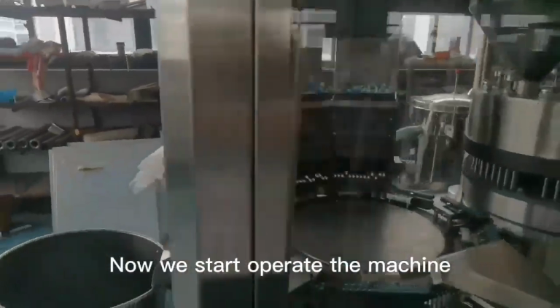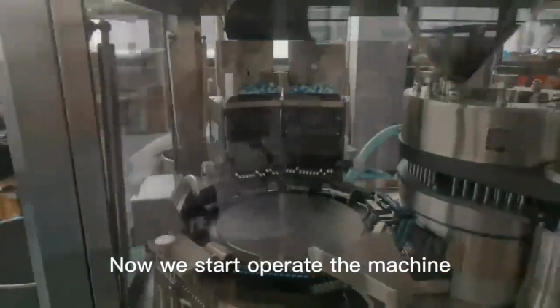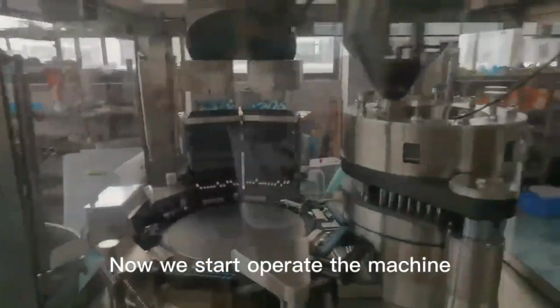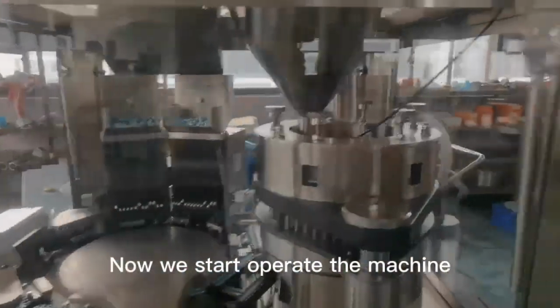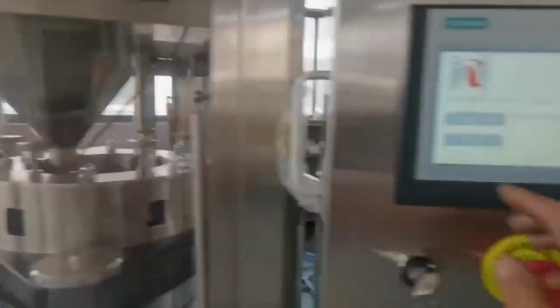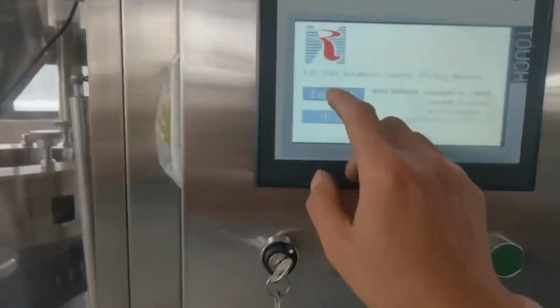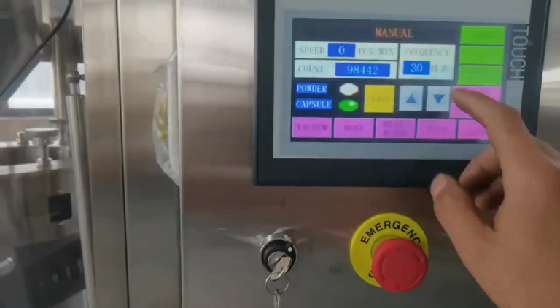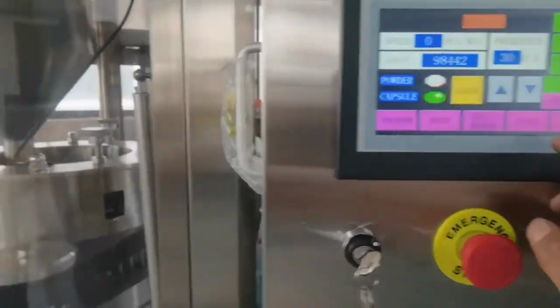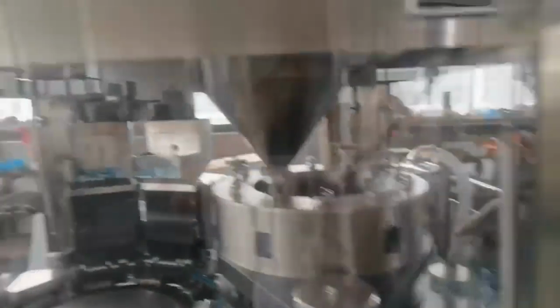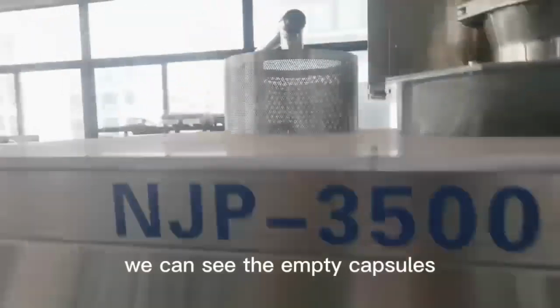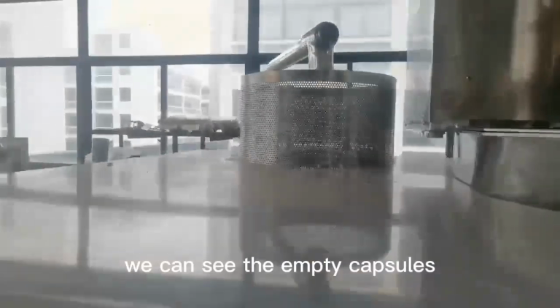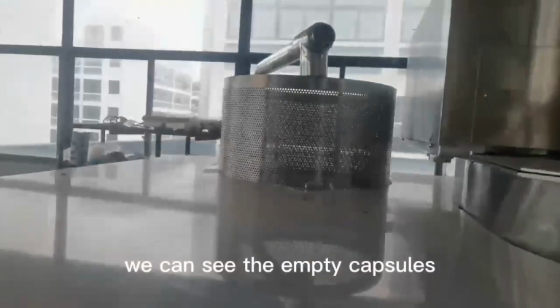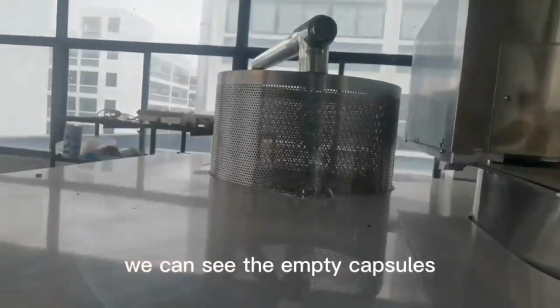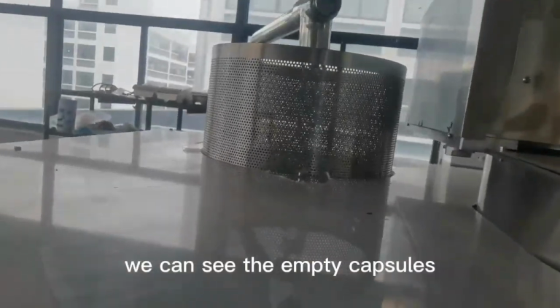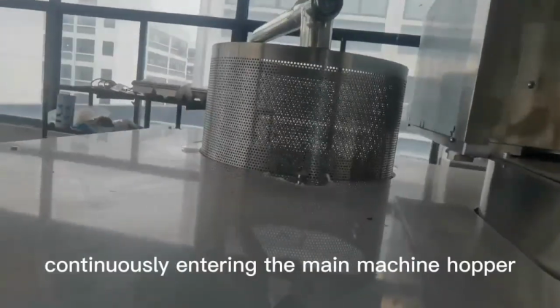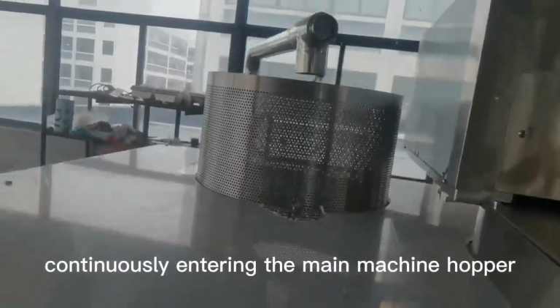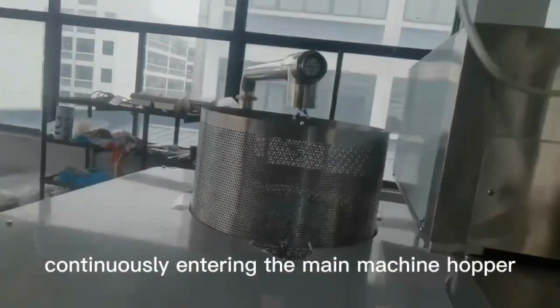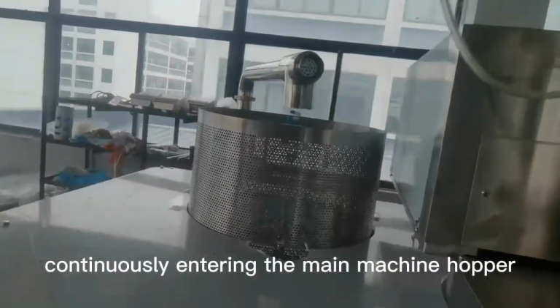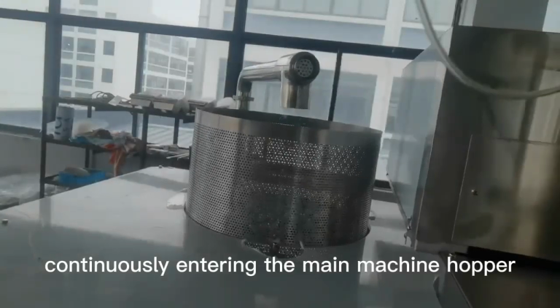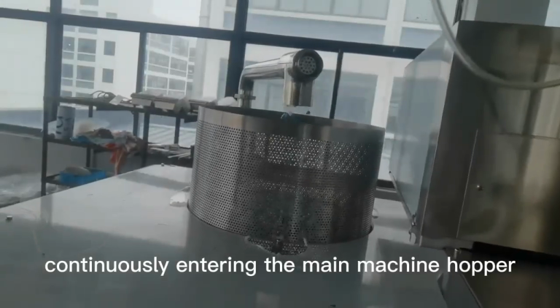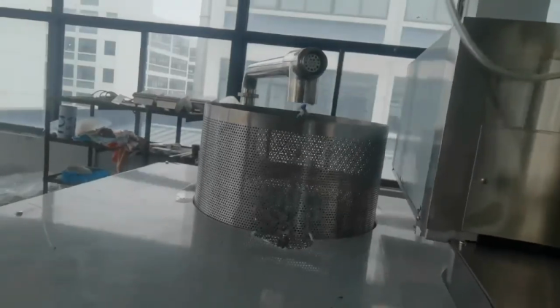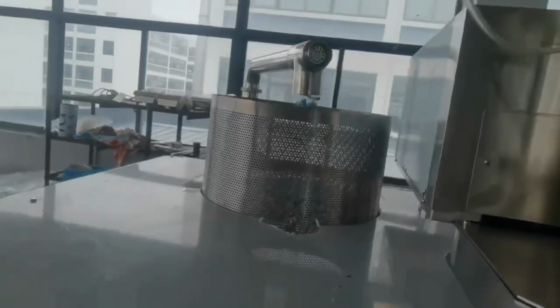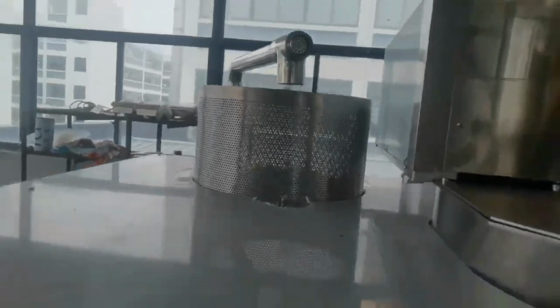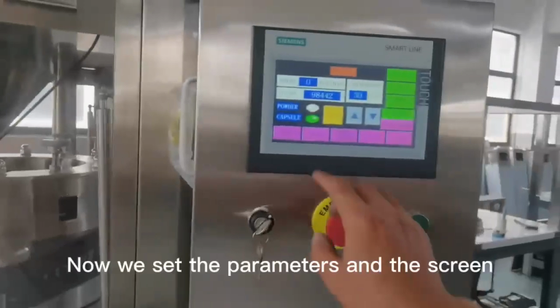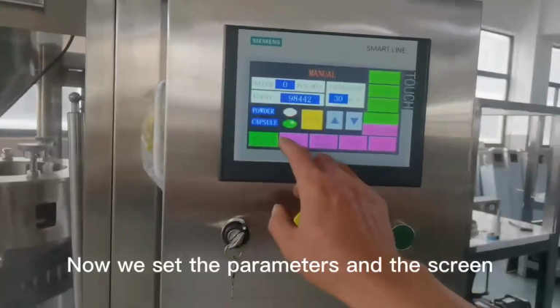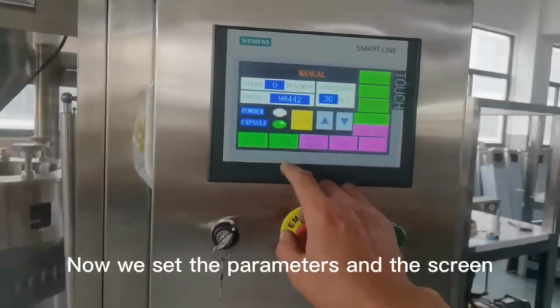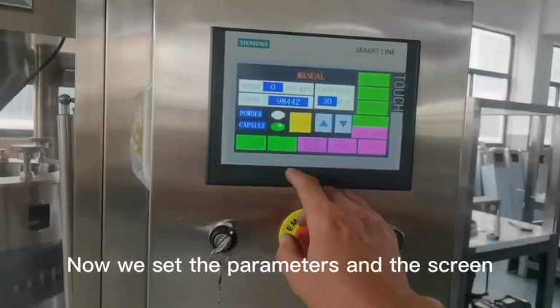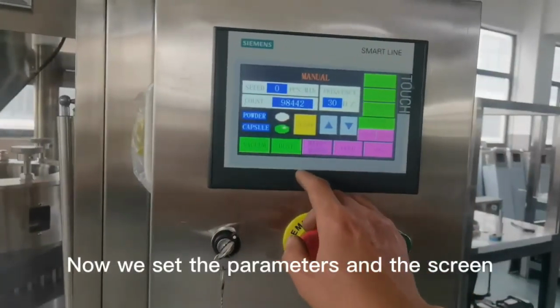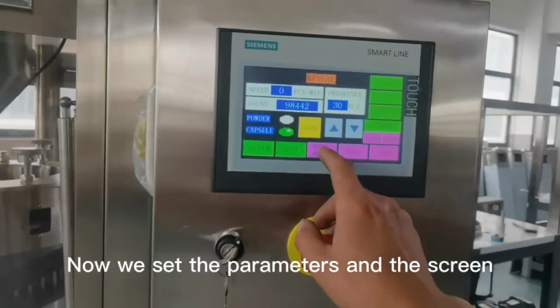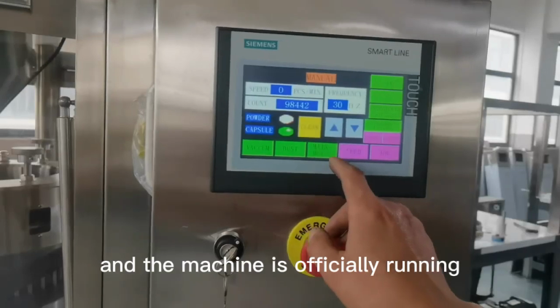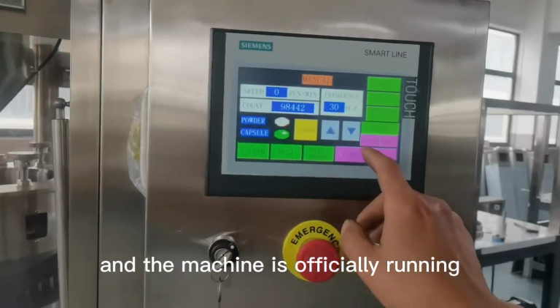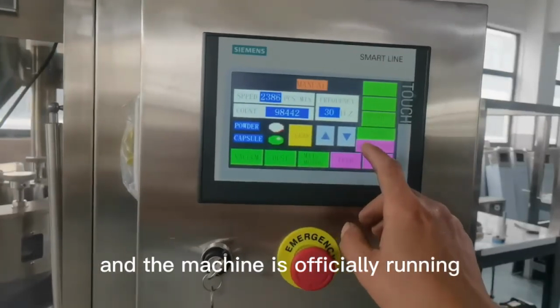Now we start operating the machine. We can see the empty capsules continuously entering the main machine hopper. We set the parameters on the screen and the machine is officially running.